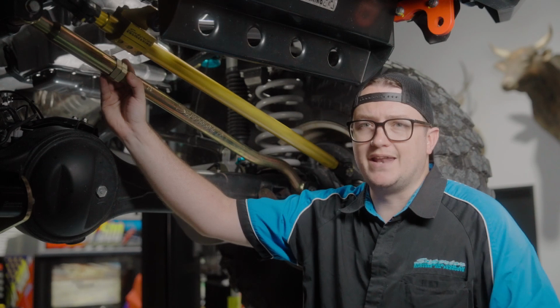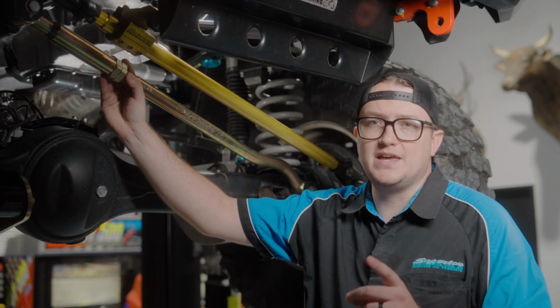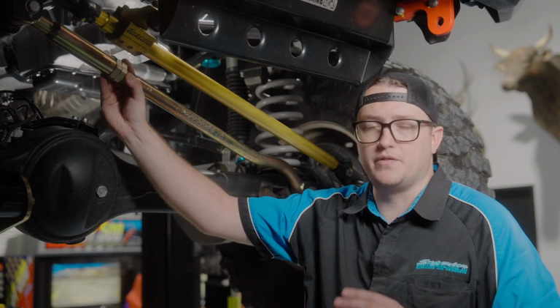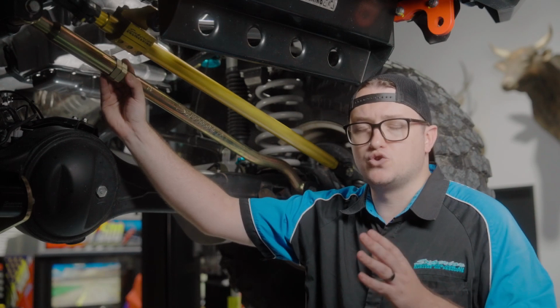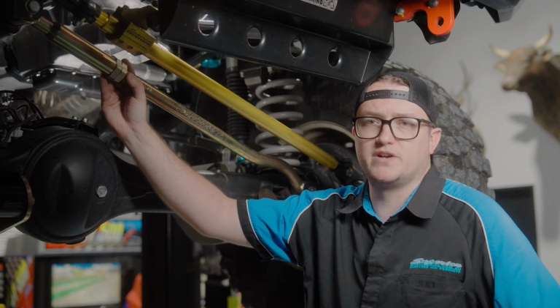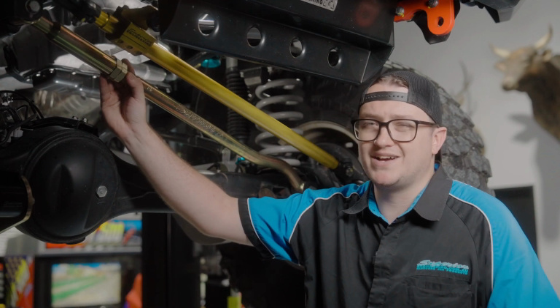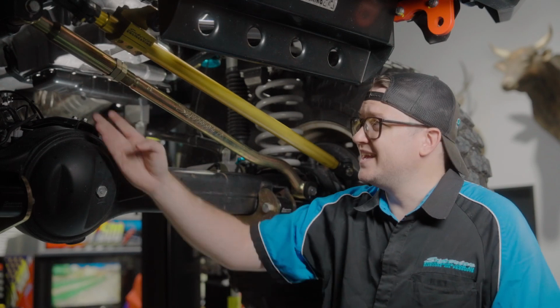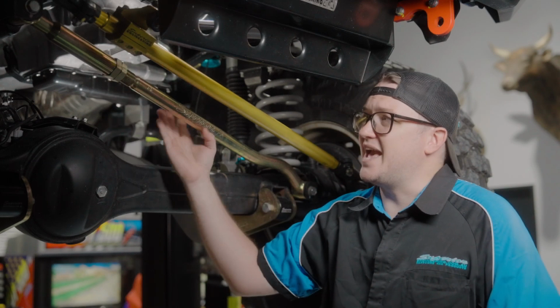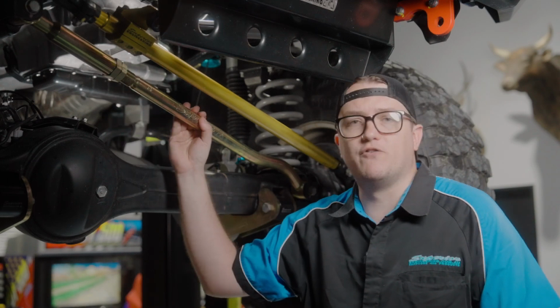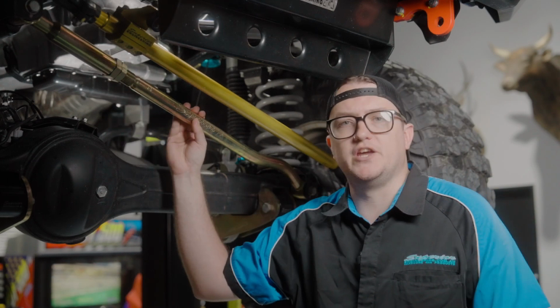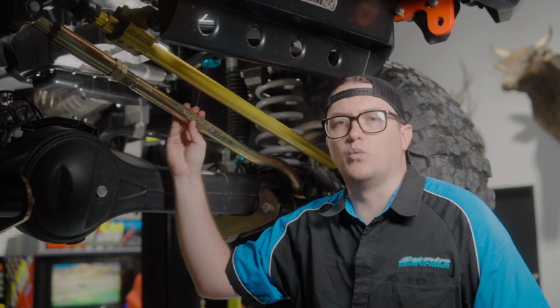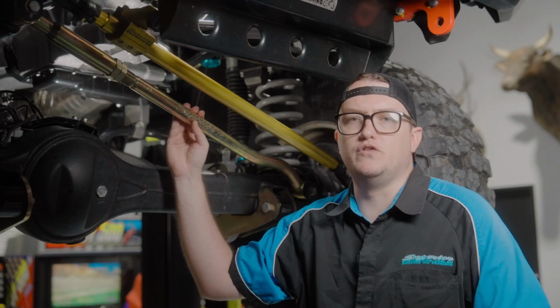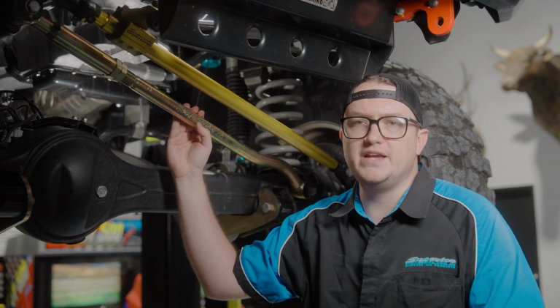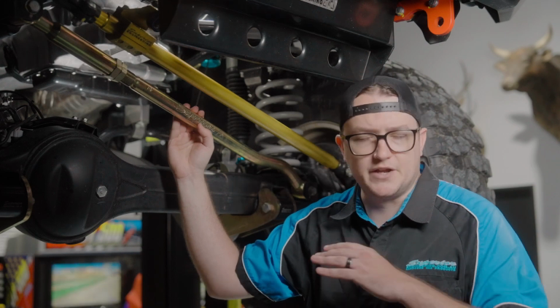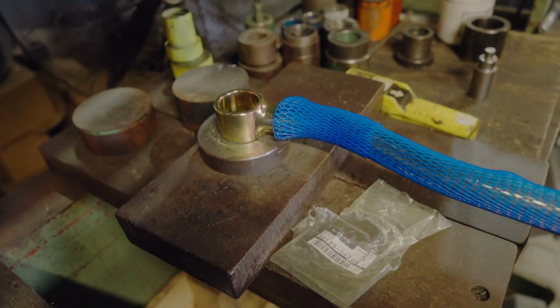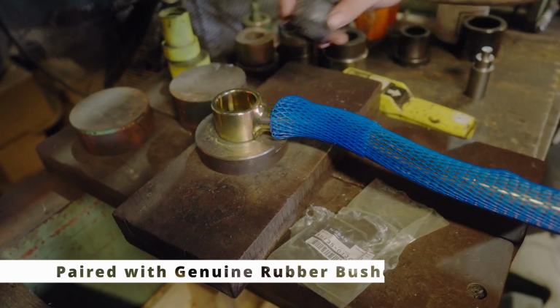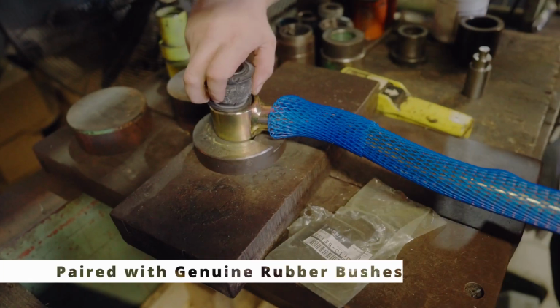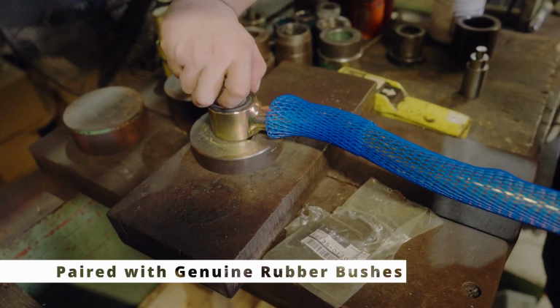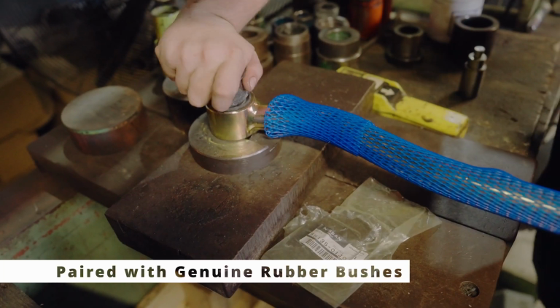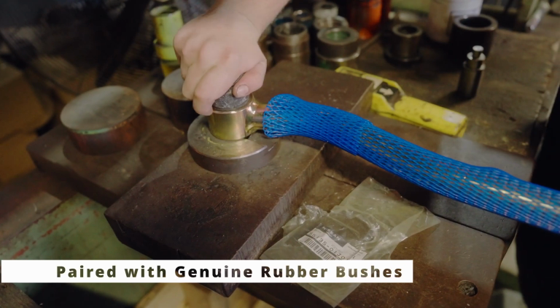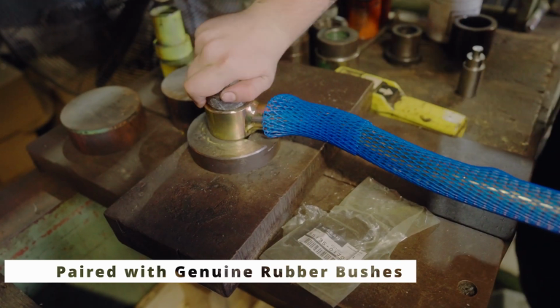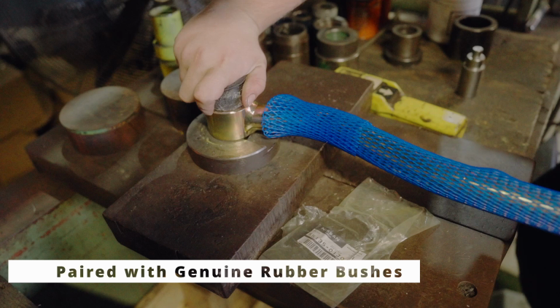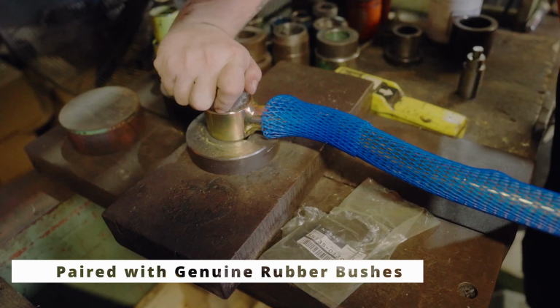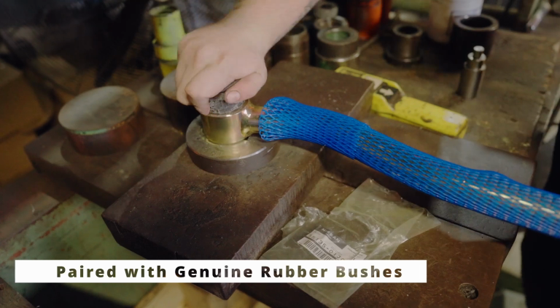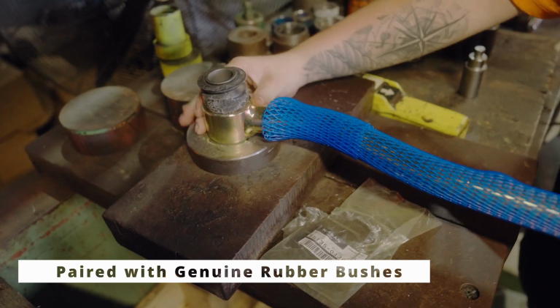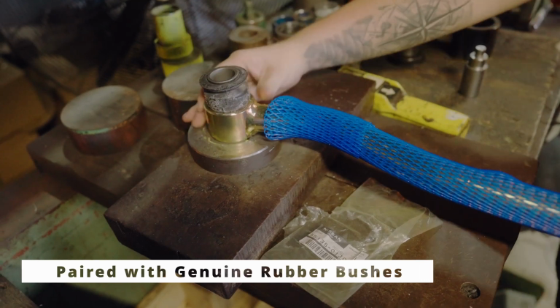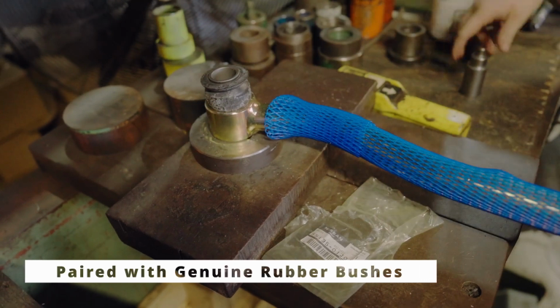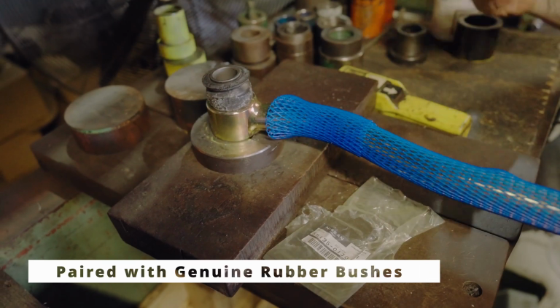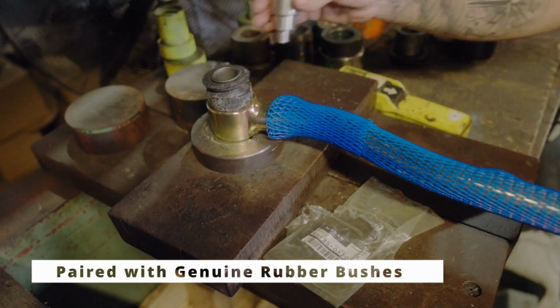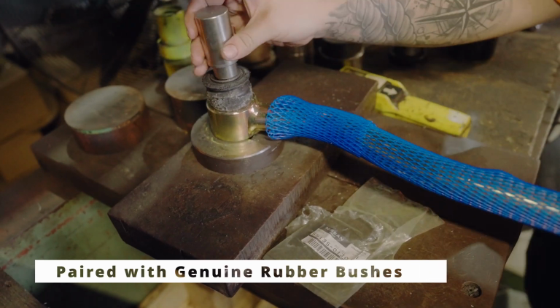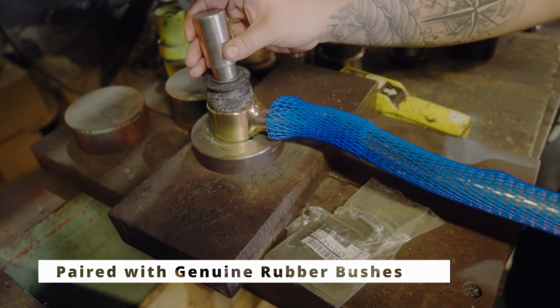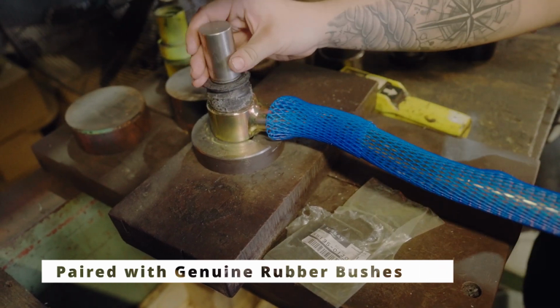Another key component that makes sure those threads don't rust out is the SA5 zinc coating that we've been using on these for the entirety of our business life. That SA5 zinc coating is the ultimate in corrosion resistance on any steel products.